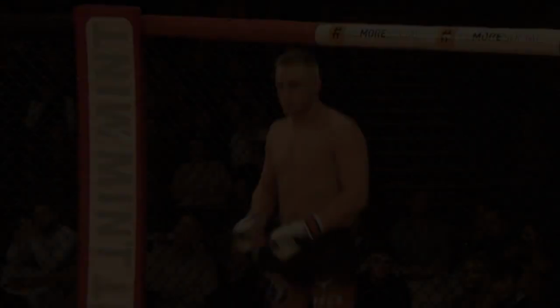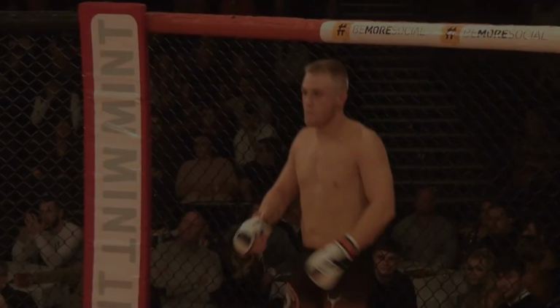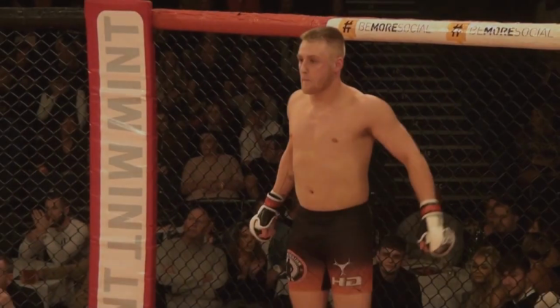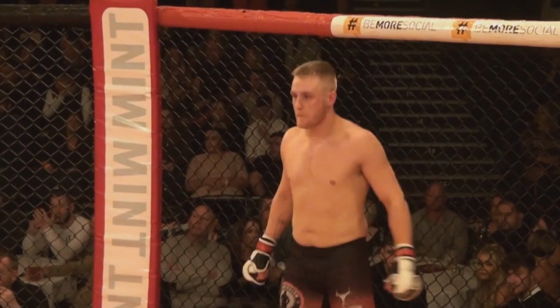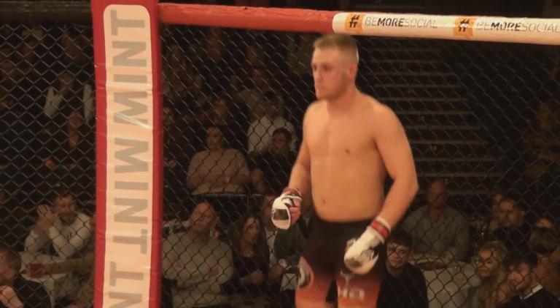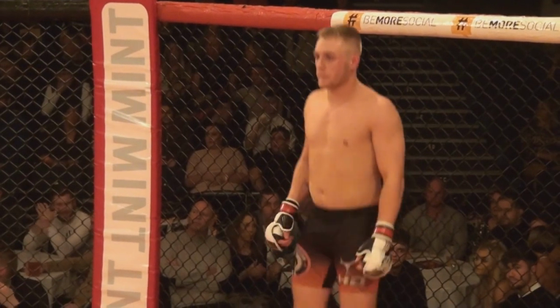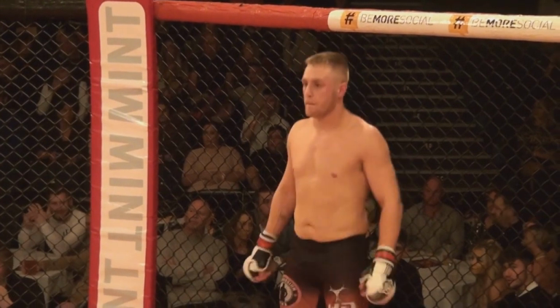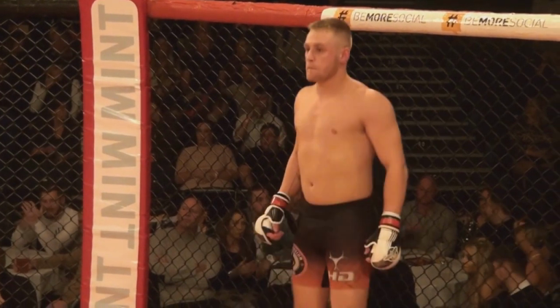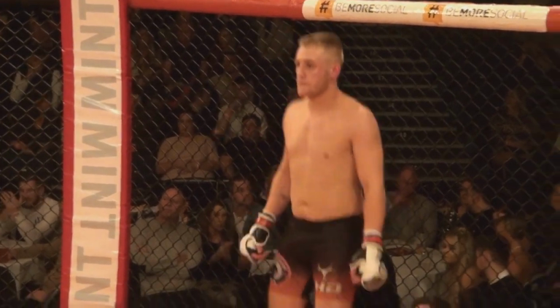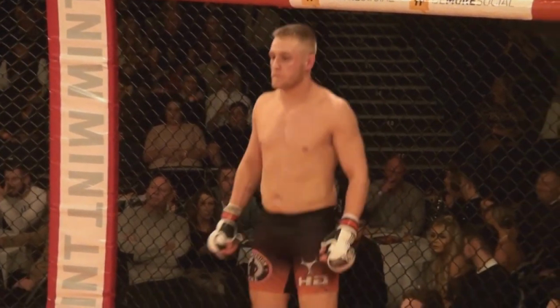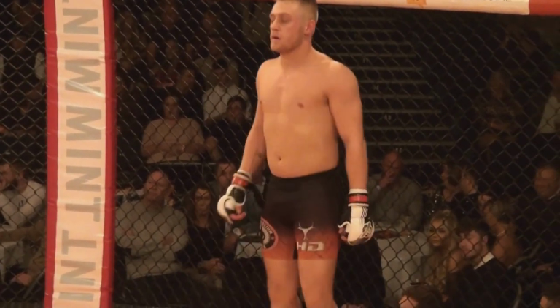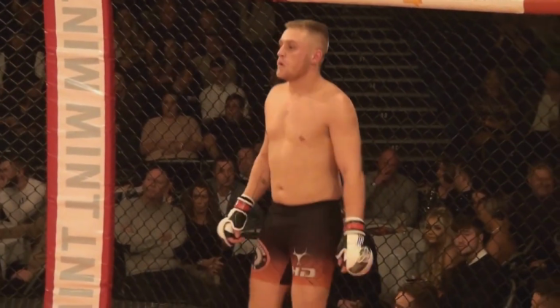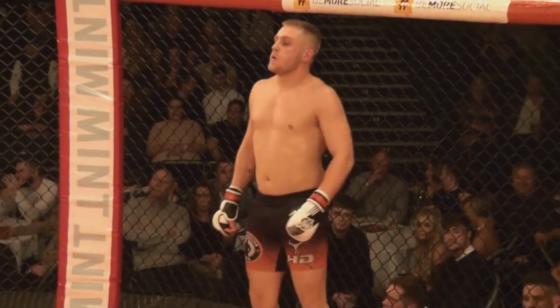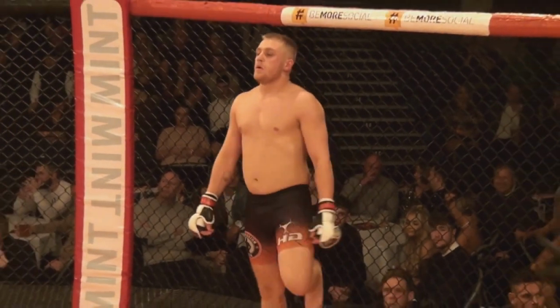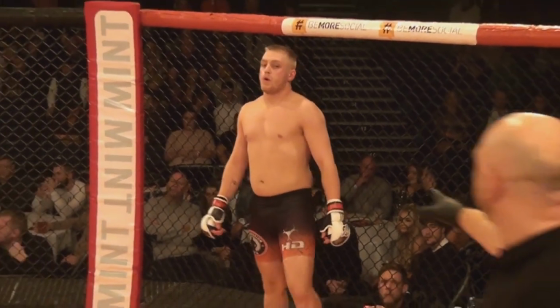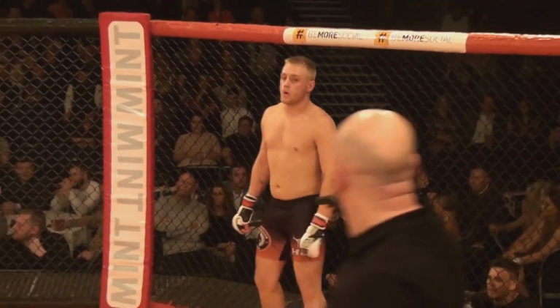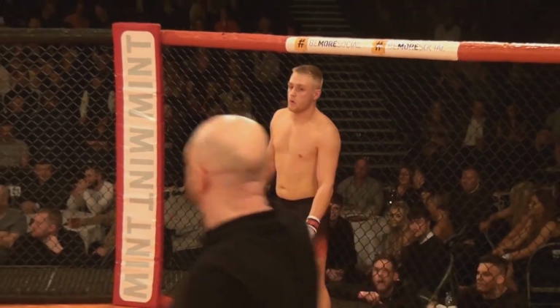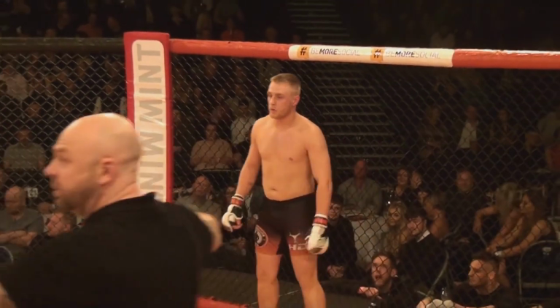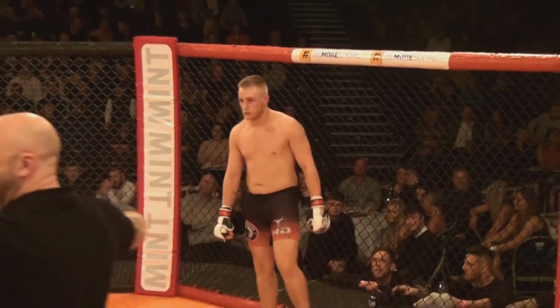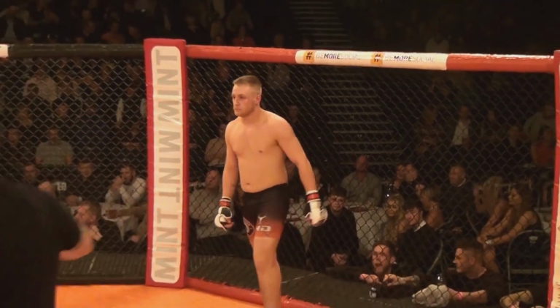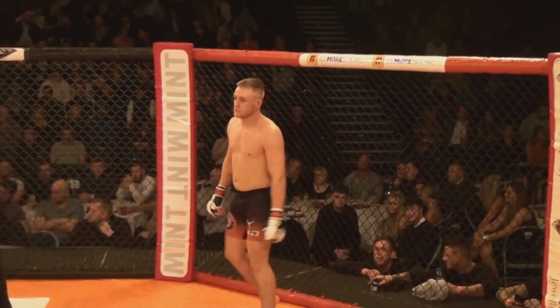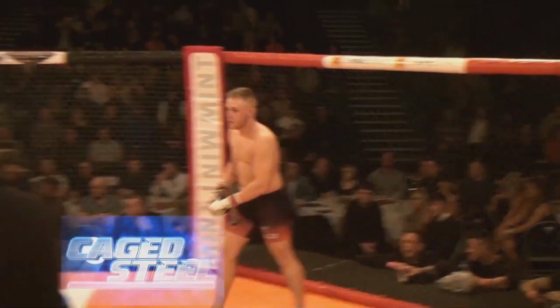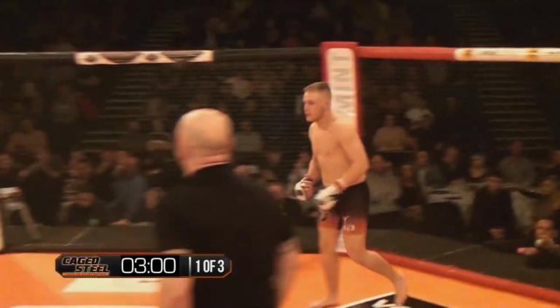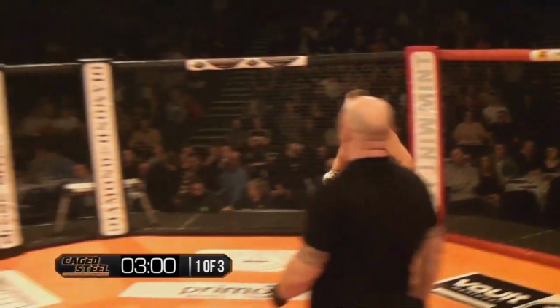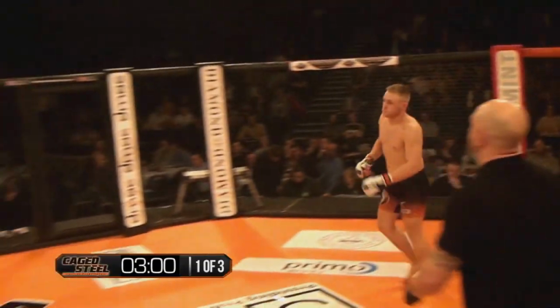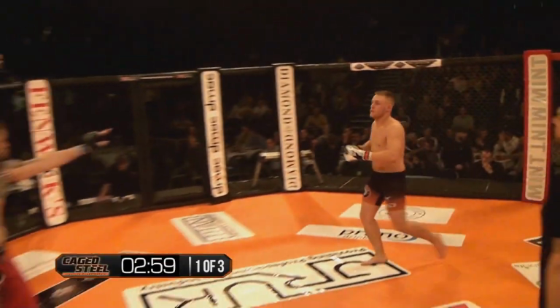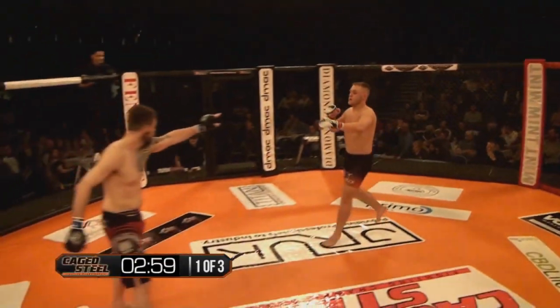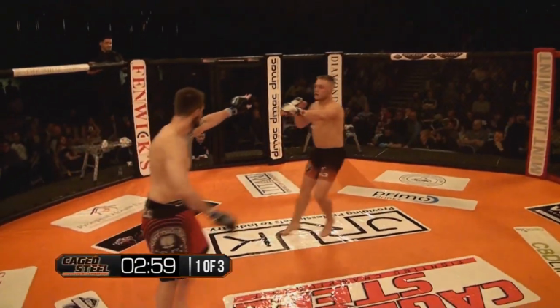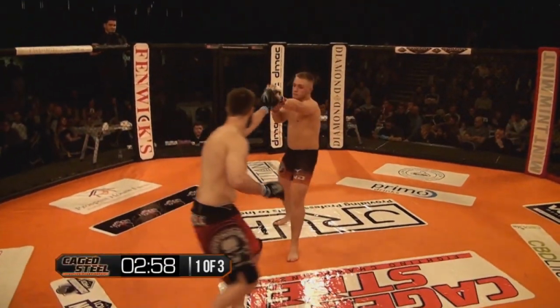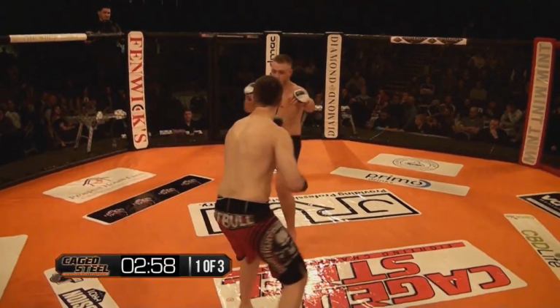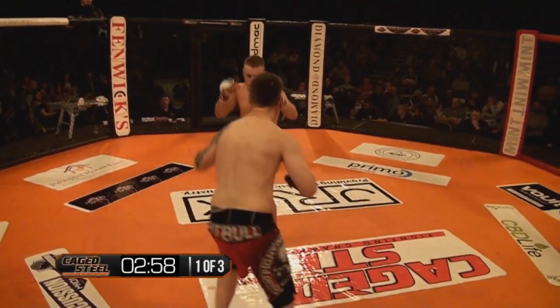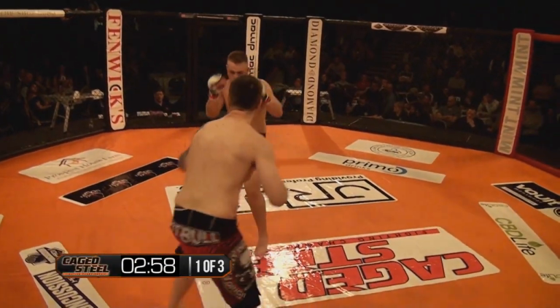We have an amateur MMA bout: Powell Mochka versus Jamie Cooke, scheduled for three three-minute rounds.